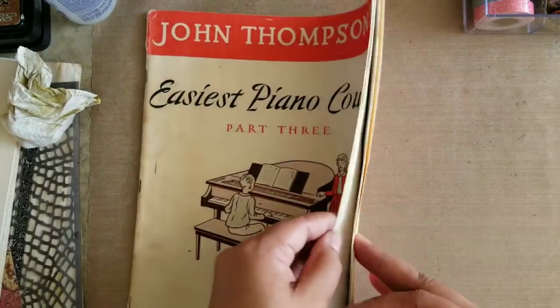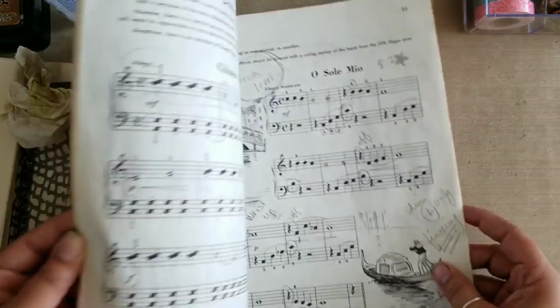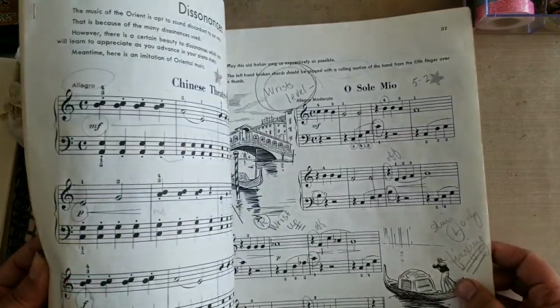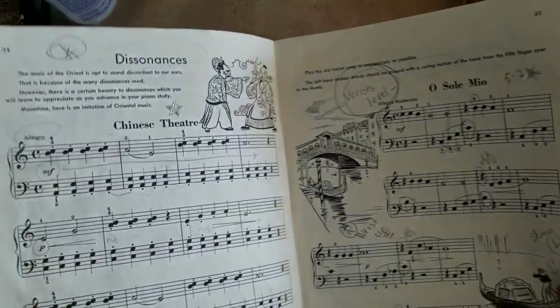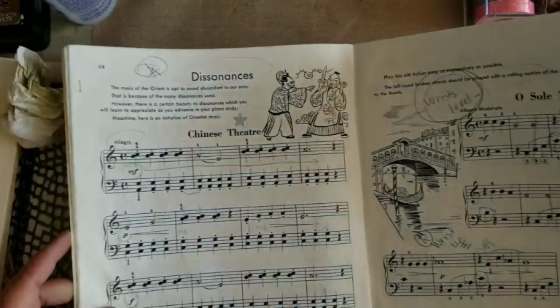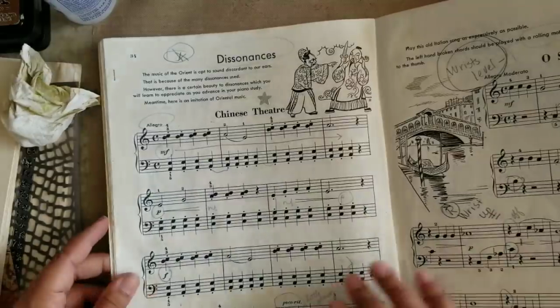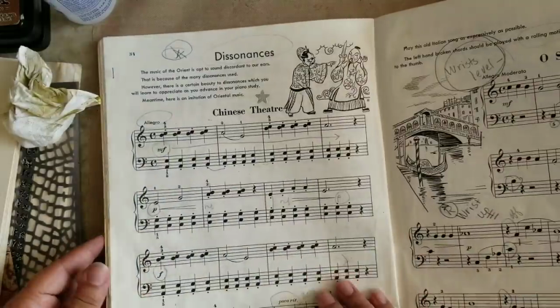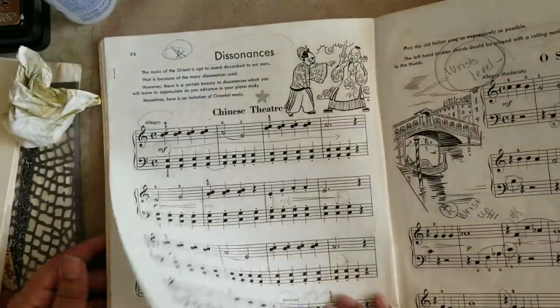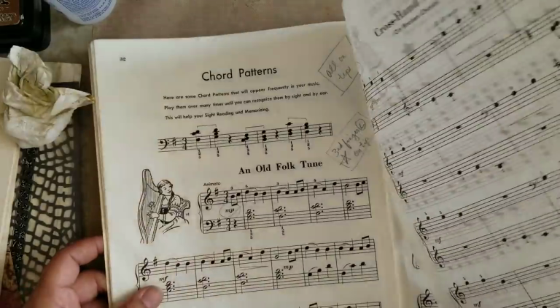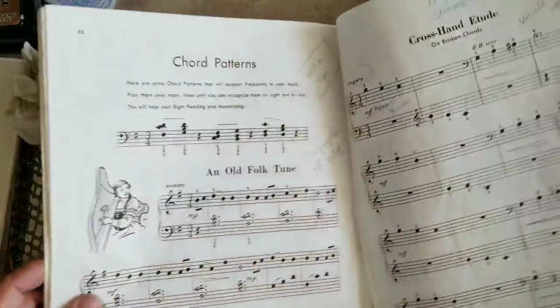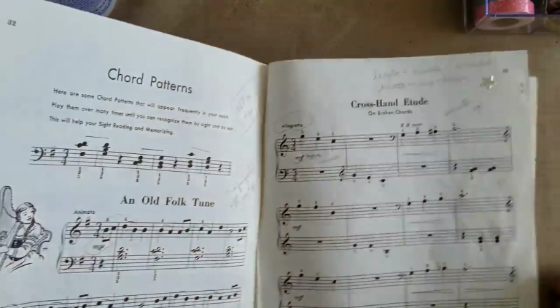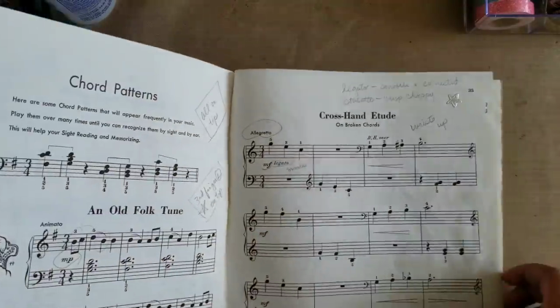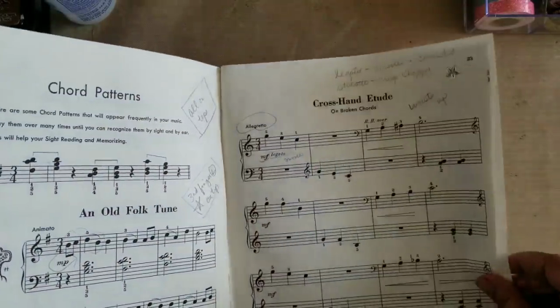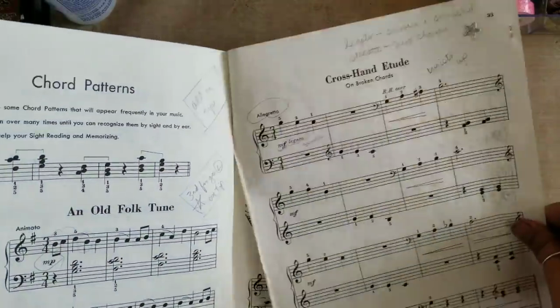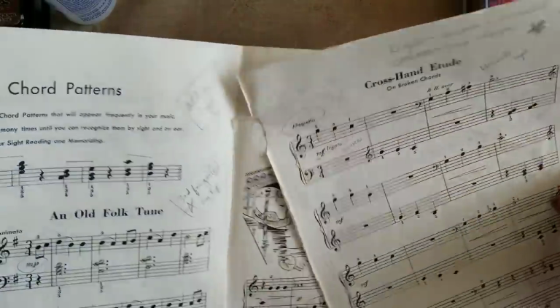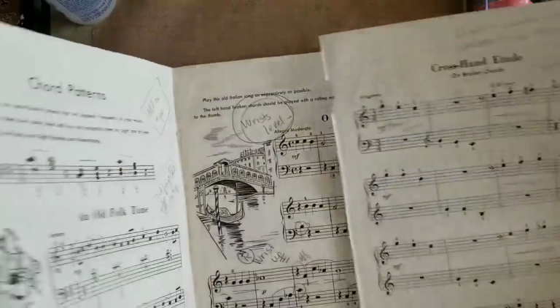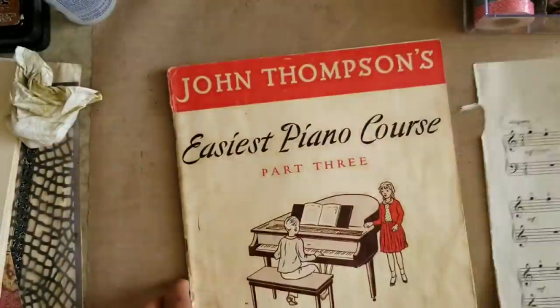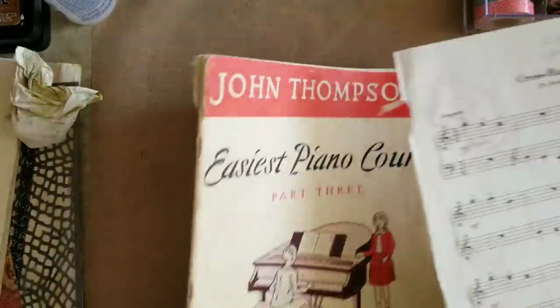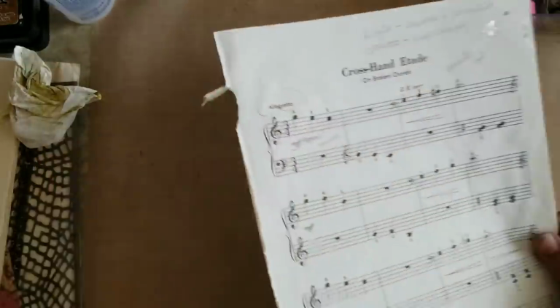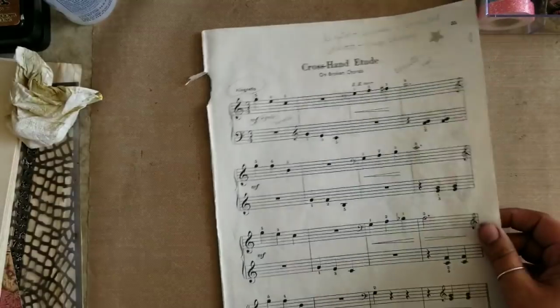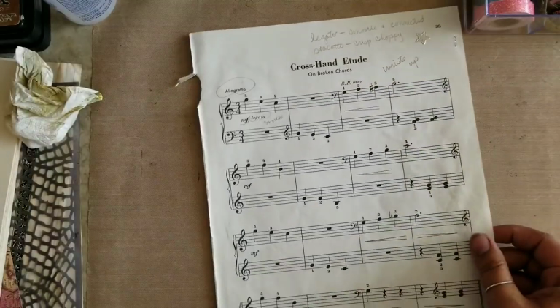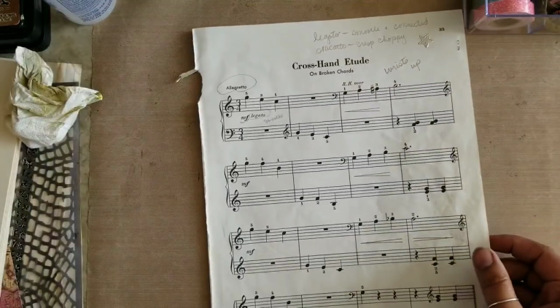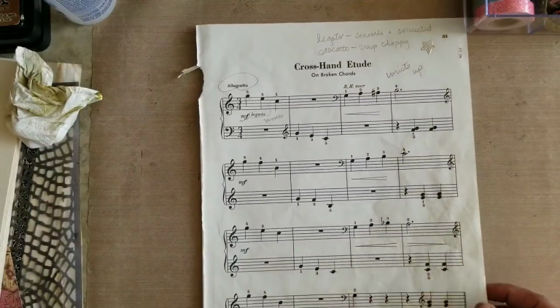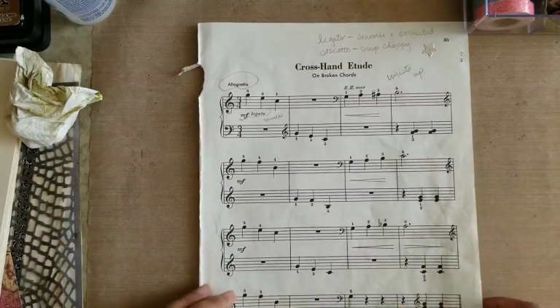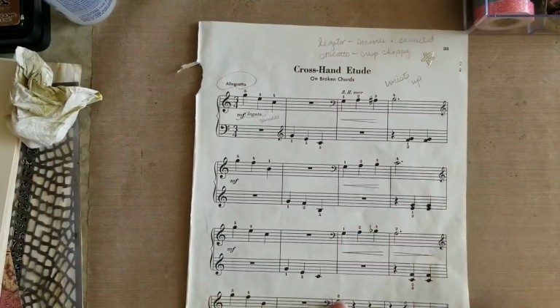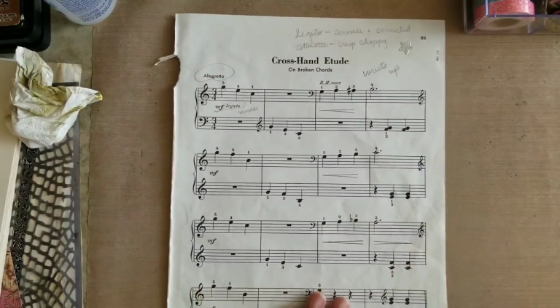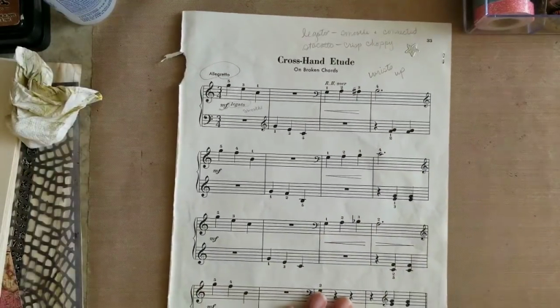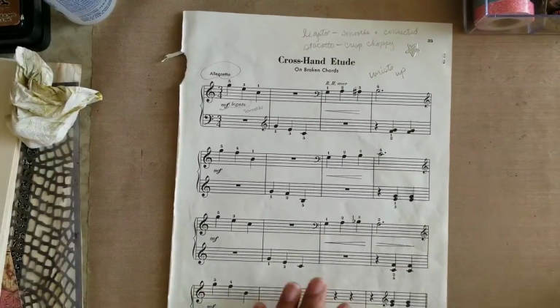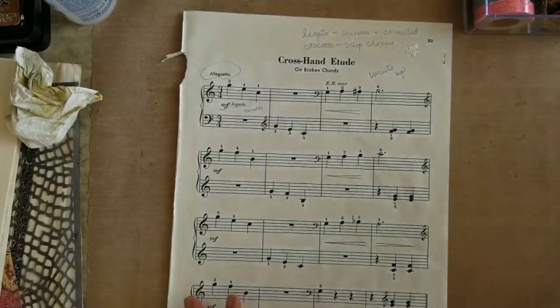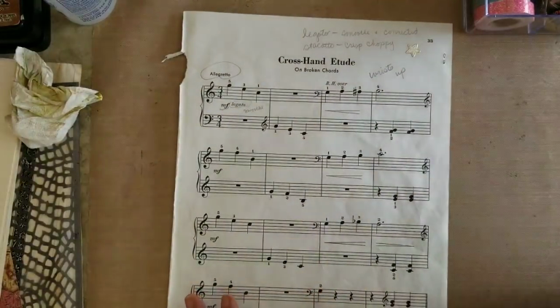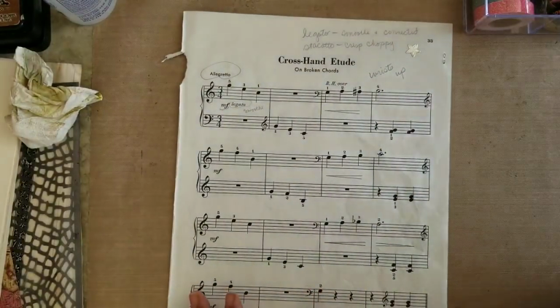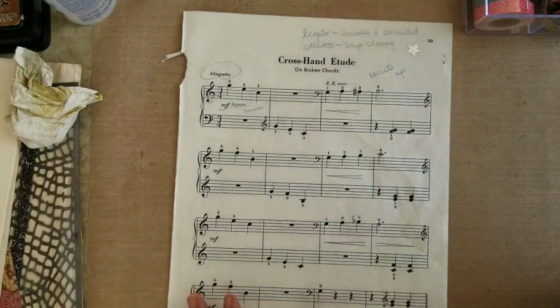Greetings! Welcome back to Pink Oddbird. Today I'm here to show you a couple of simple envelopes that you can make using some beautiful bohemian fabrics that you can pick up from Boho Daydreams.